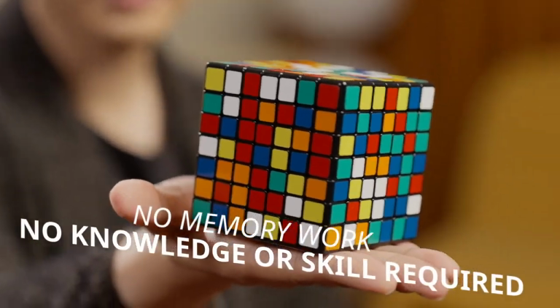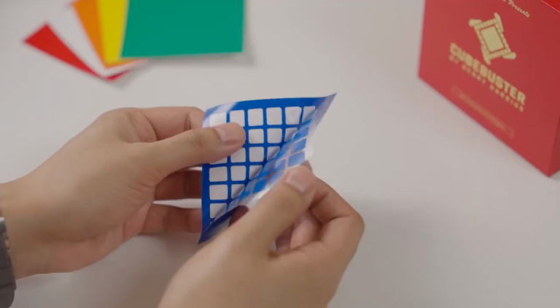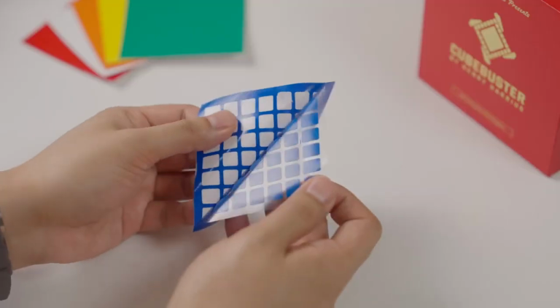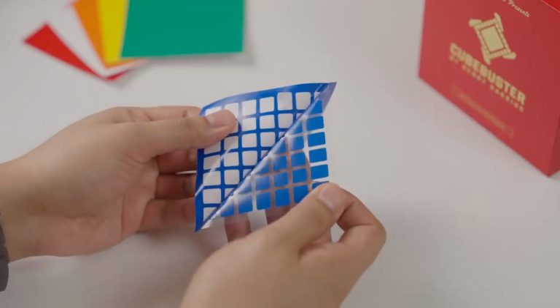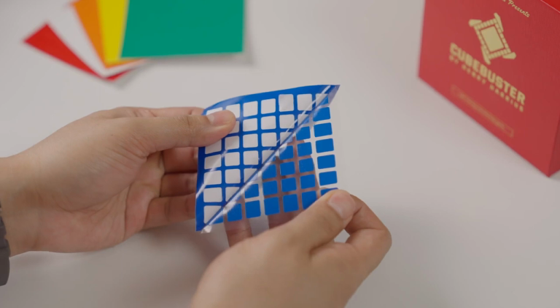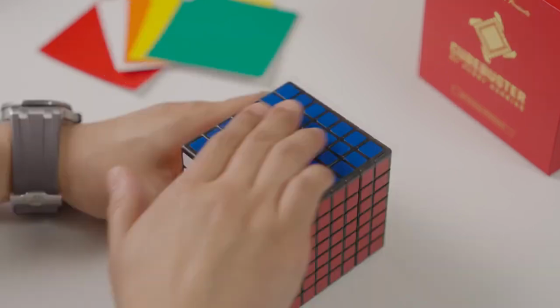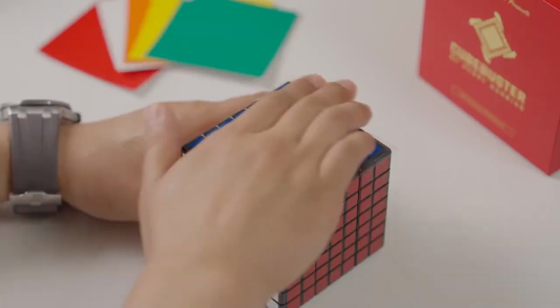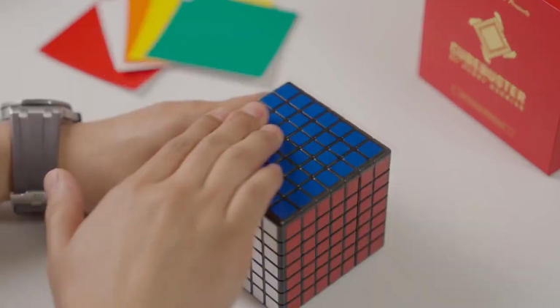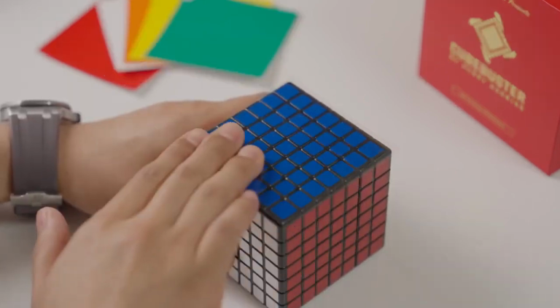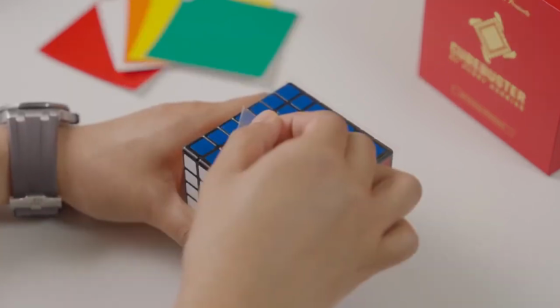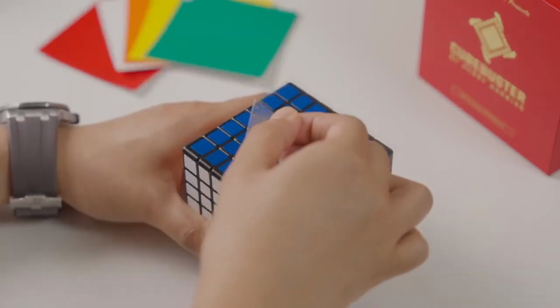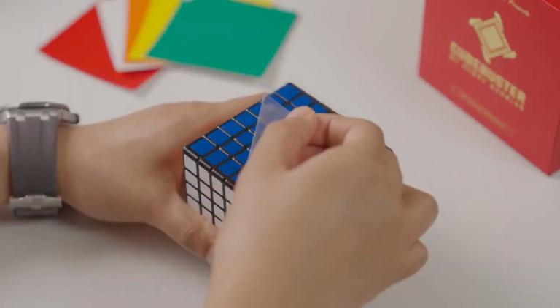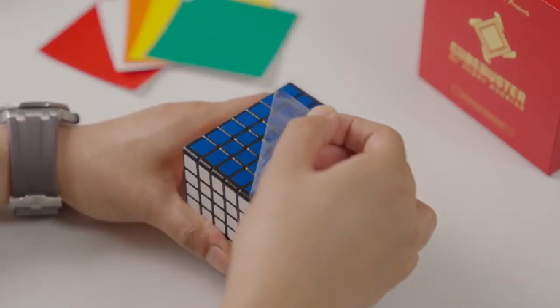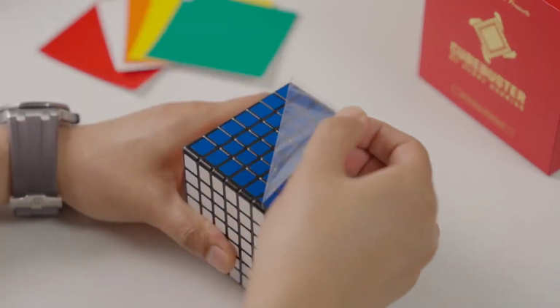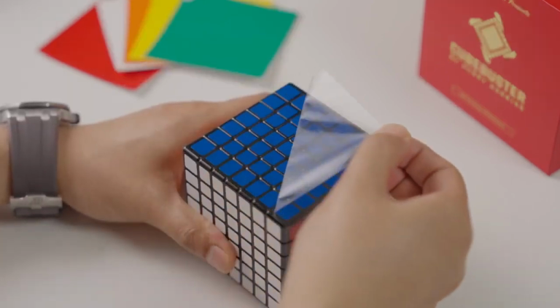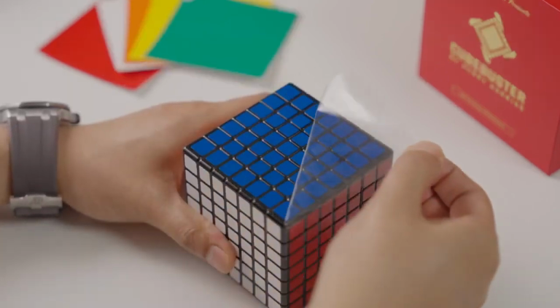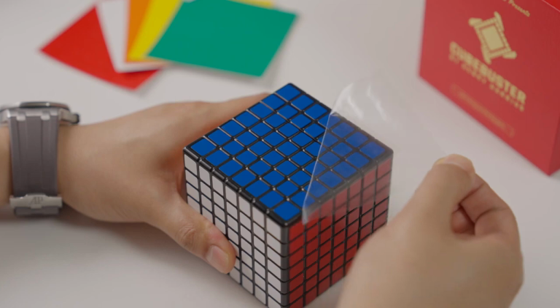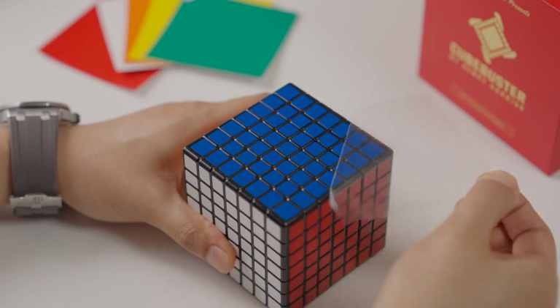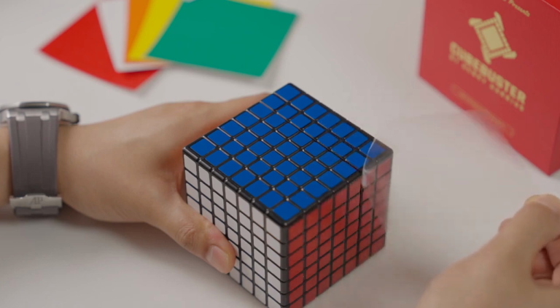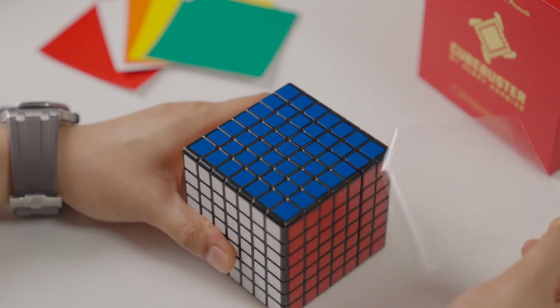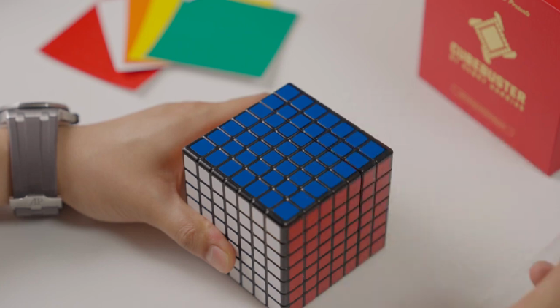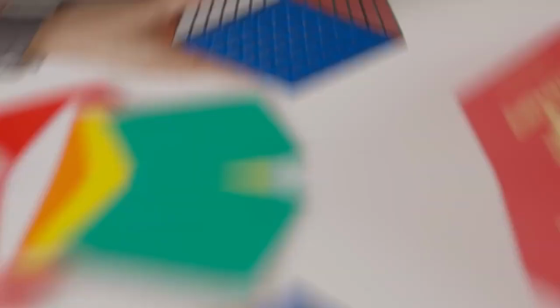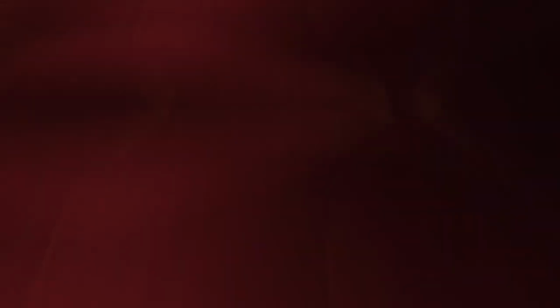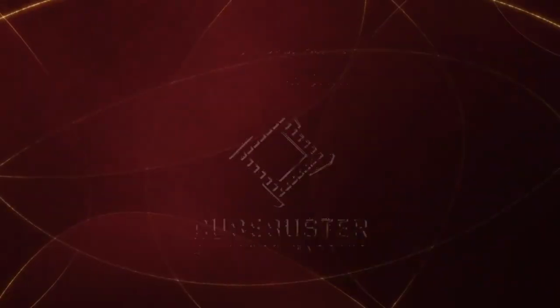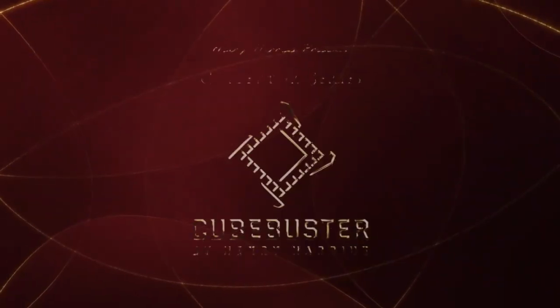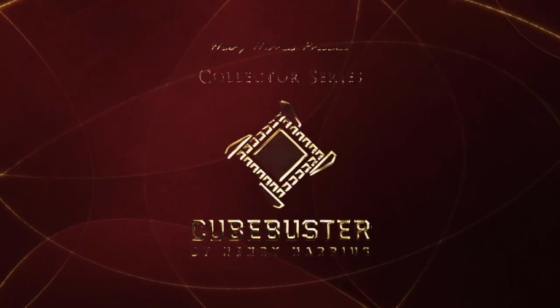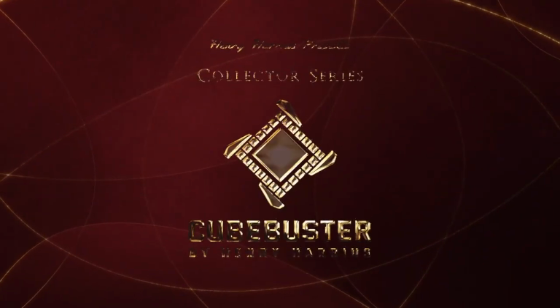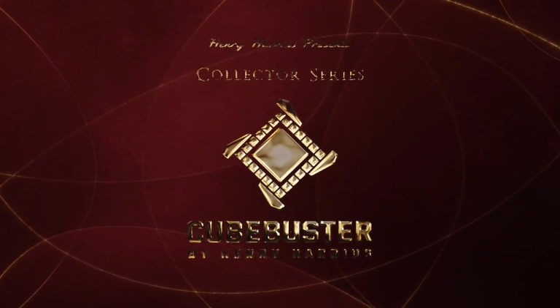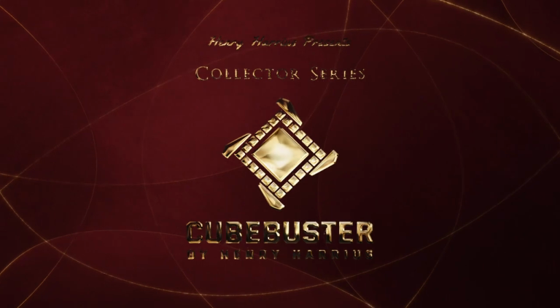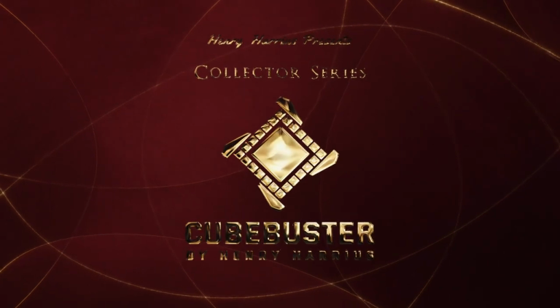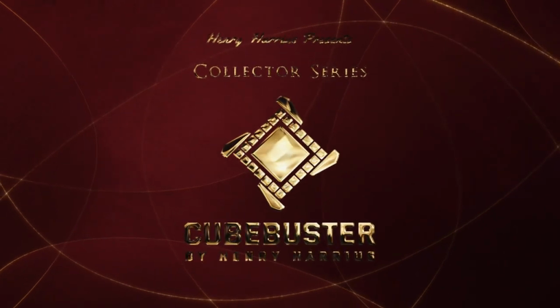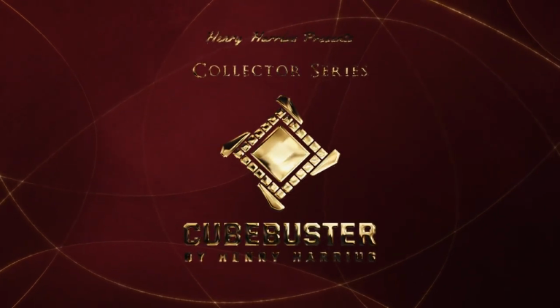With our new method of sticking the stickers, the preparation is also extremely easy and convenient. Cube Buster — the big knockout you're looking for in your cube magic.